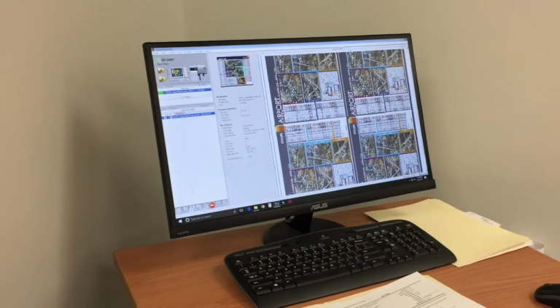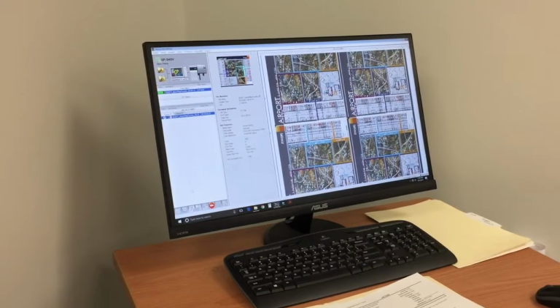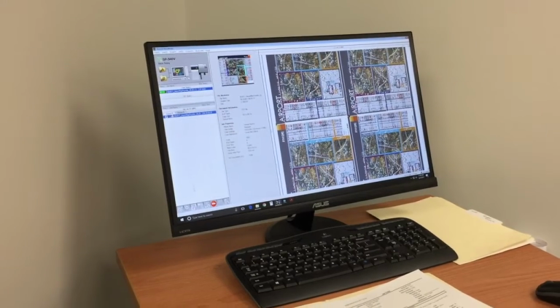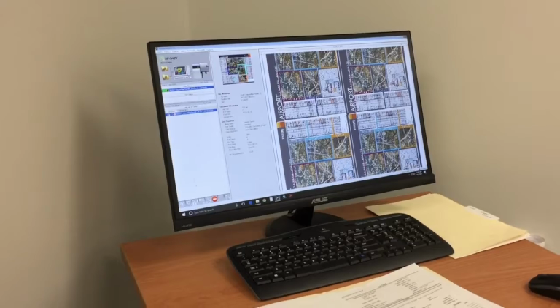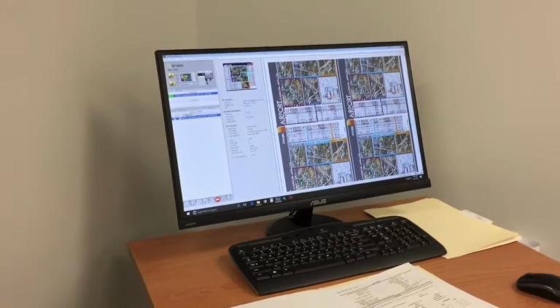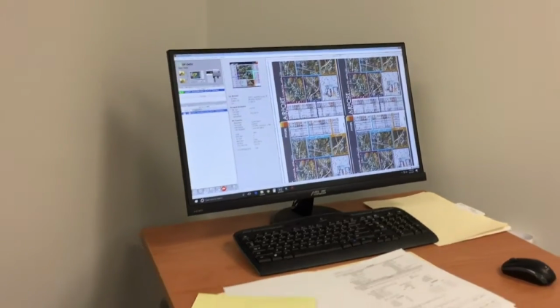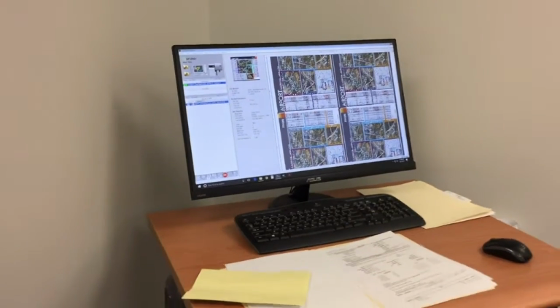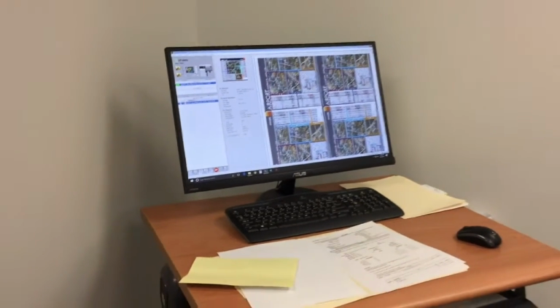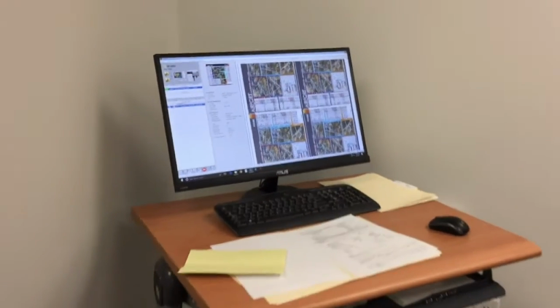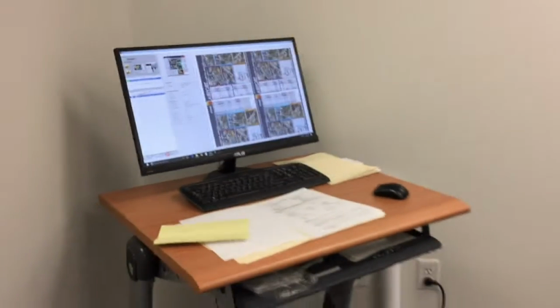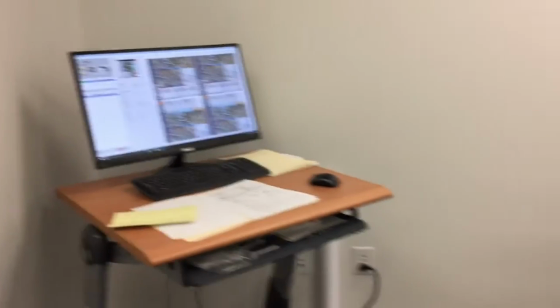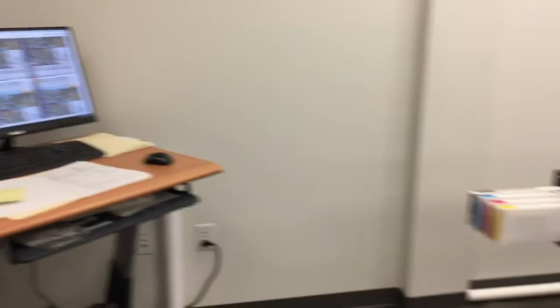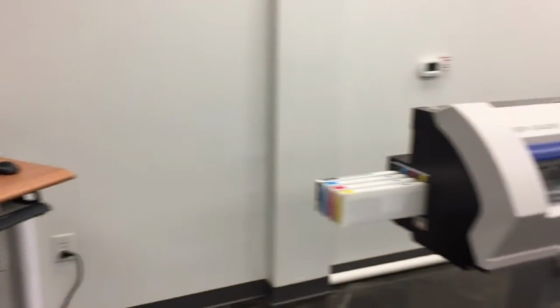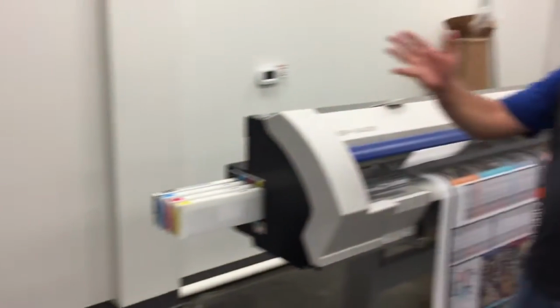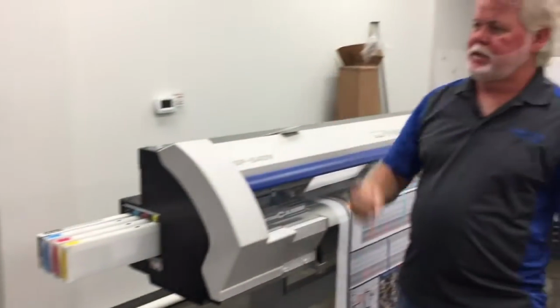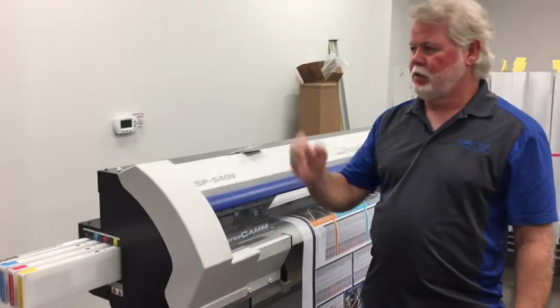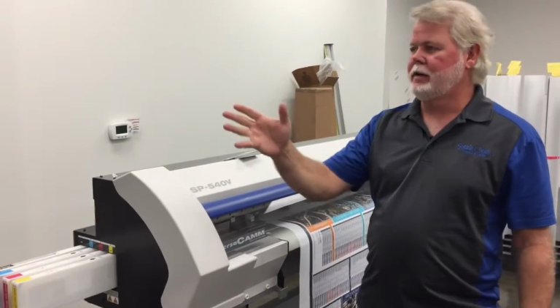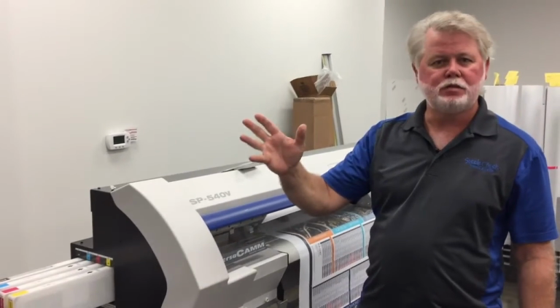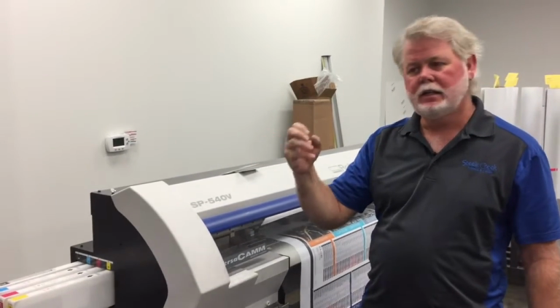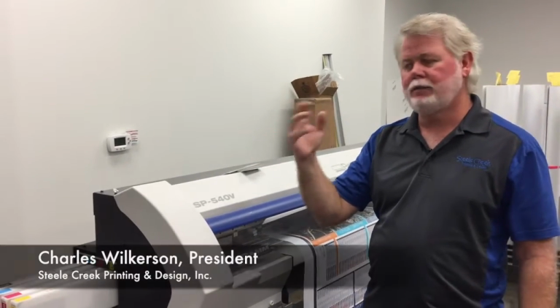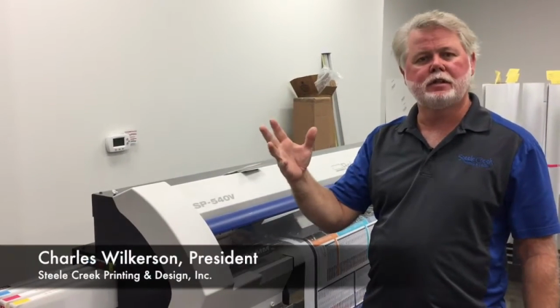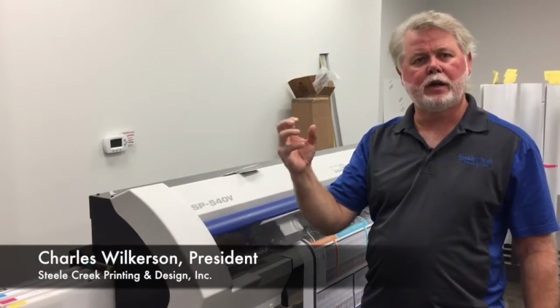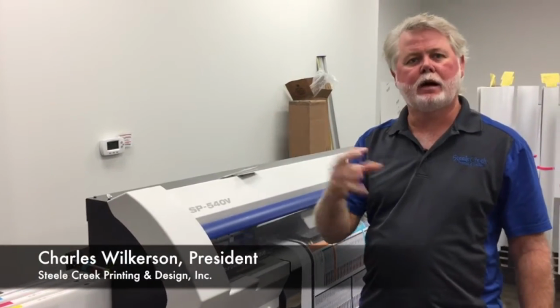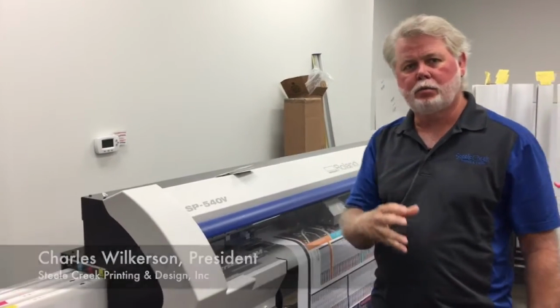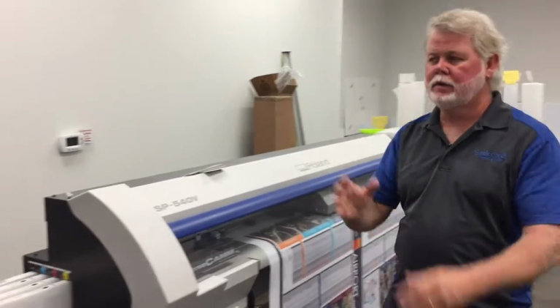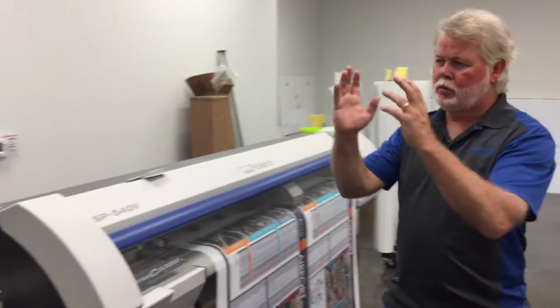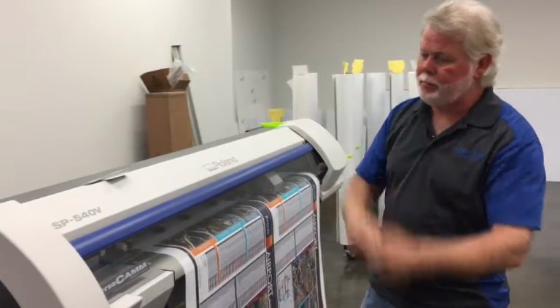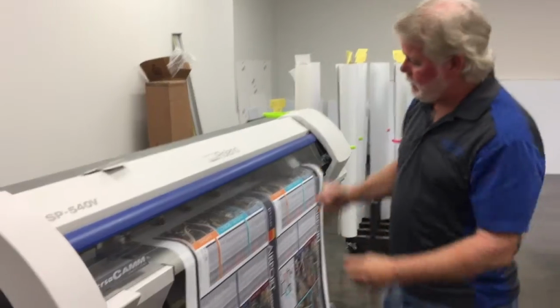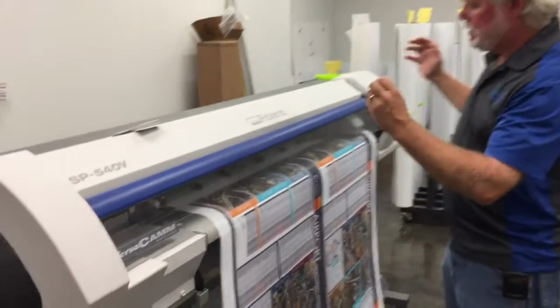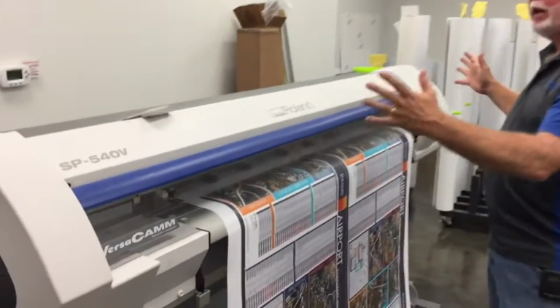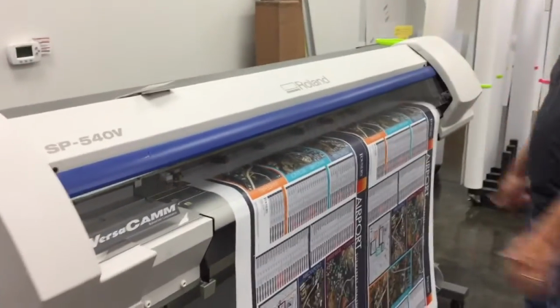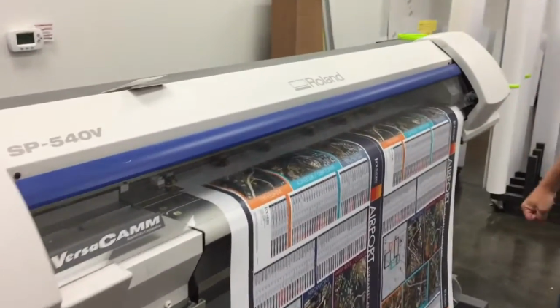Hi folks, we're in the wide format area today of the shop. I want to talk to you a little bit about what we do here. Over here we take your files that you send in, or files that are created from our art department. We're going to prep them and we want to send them right to this print device.